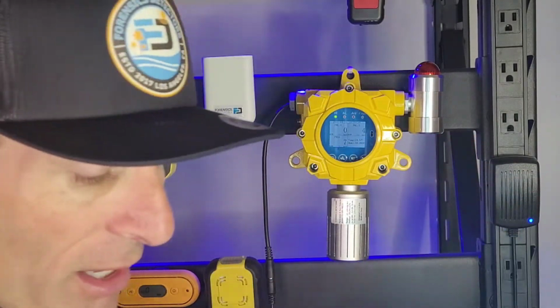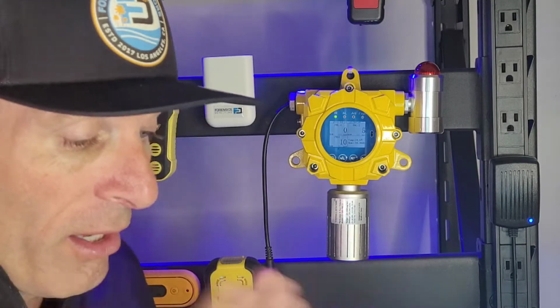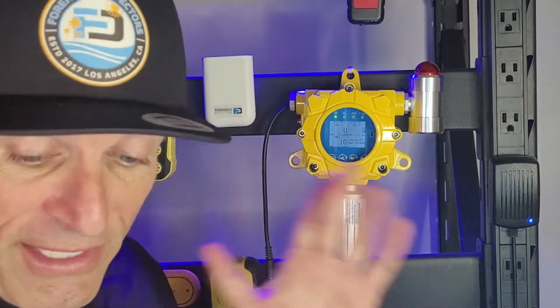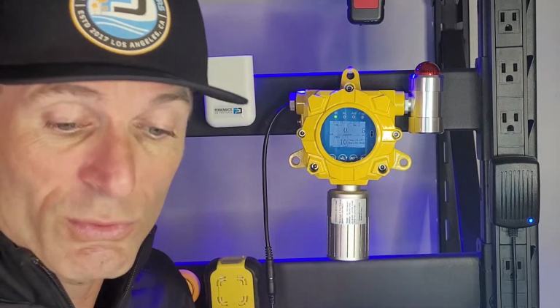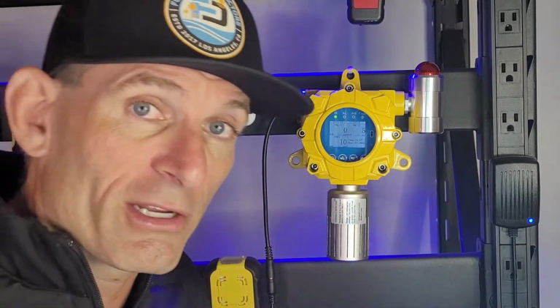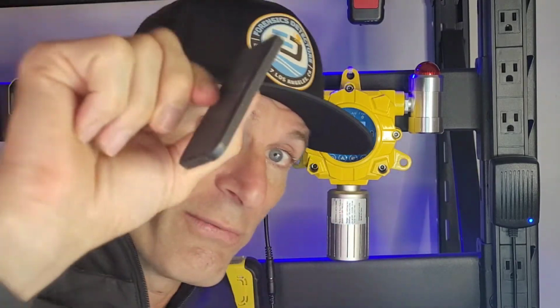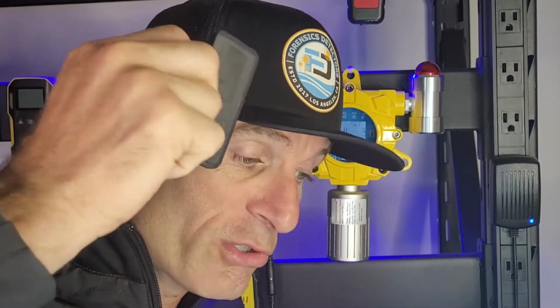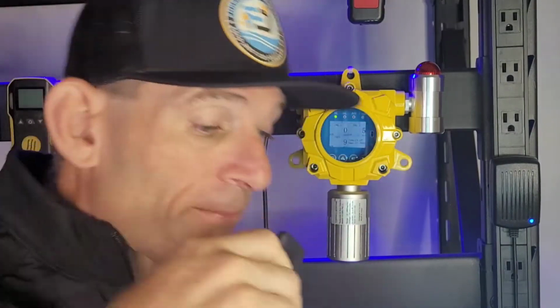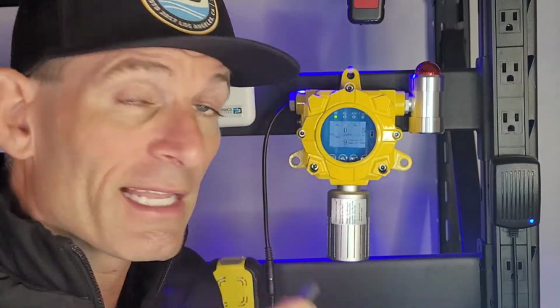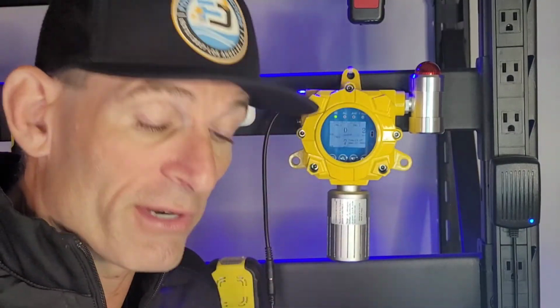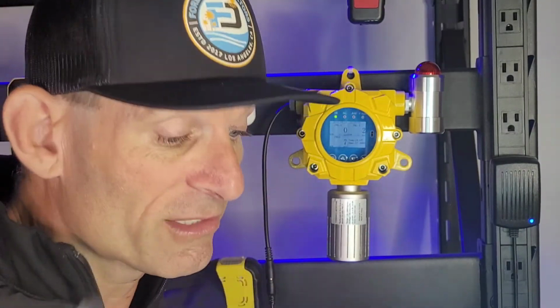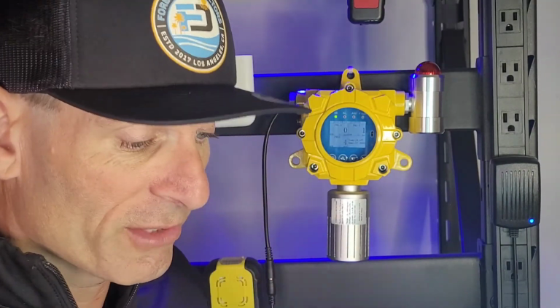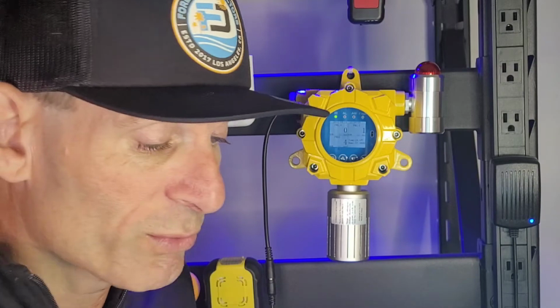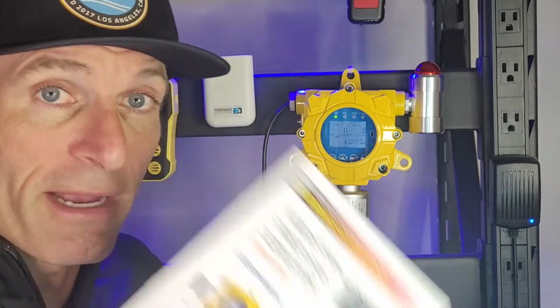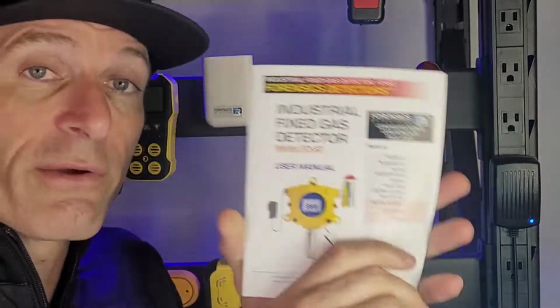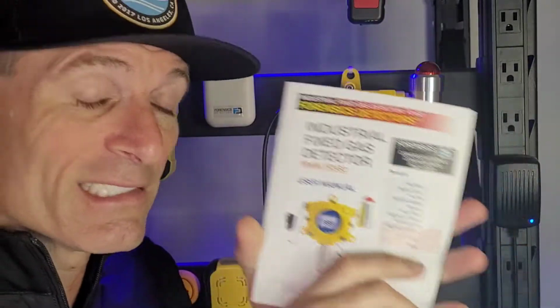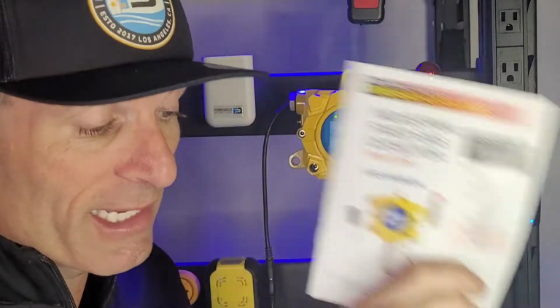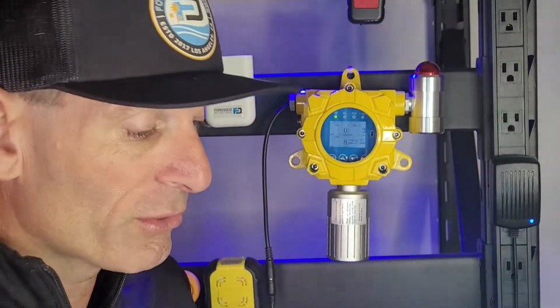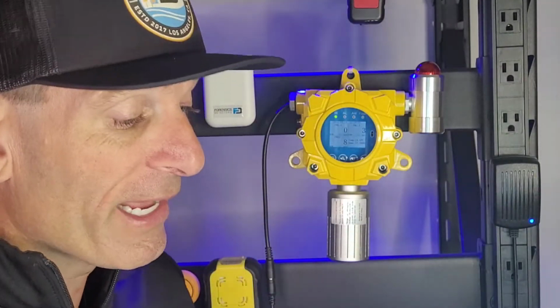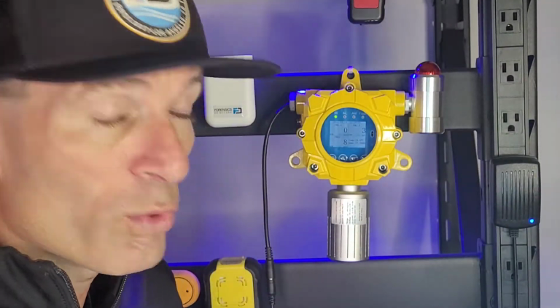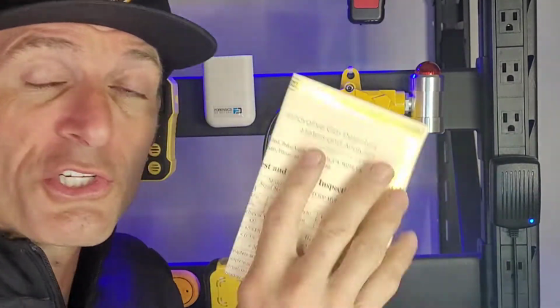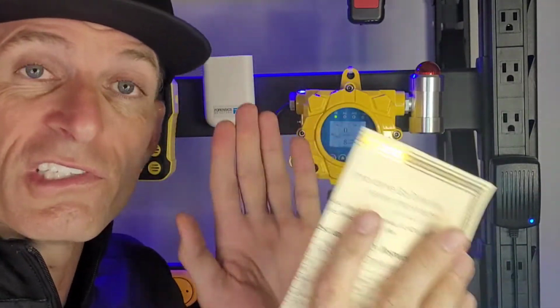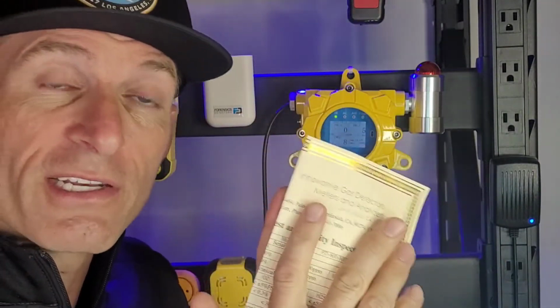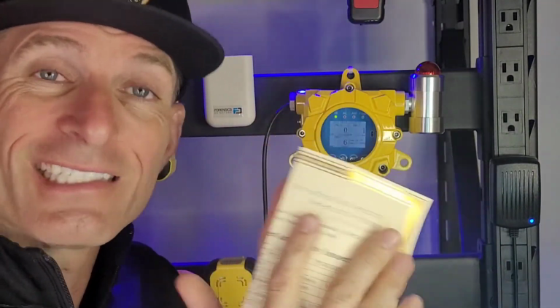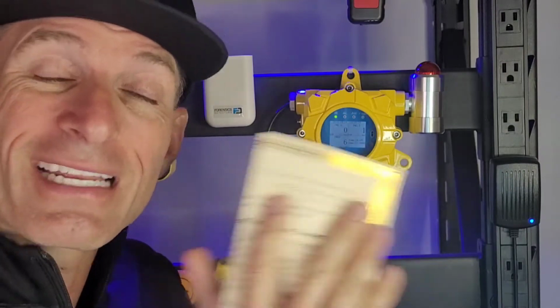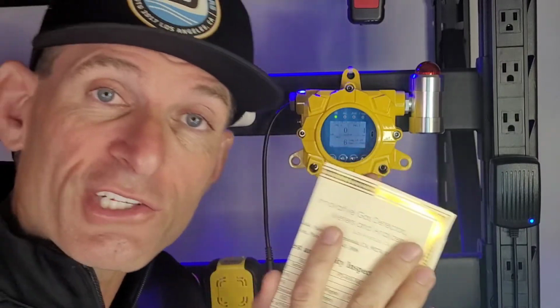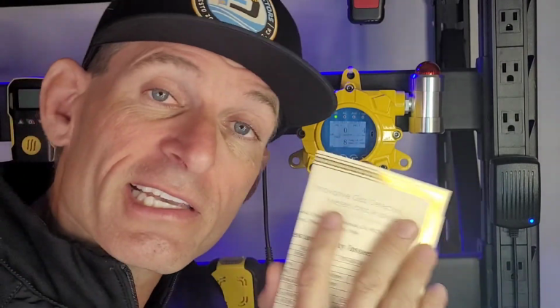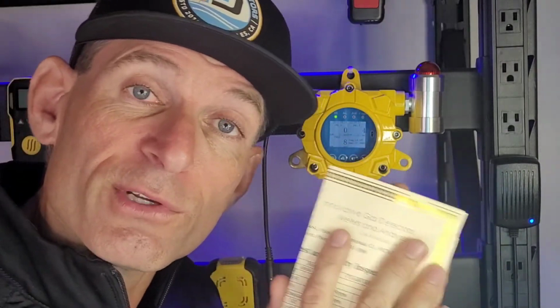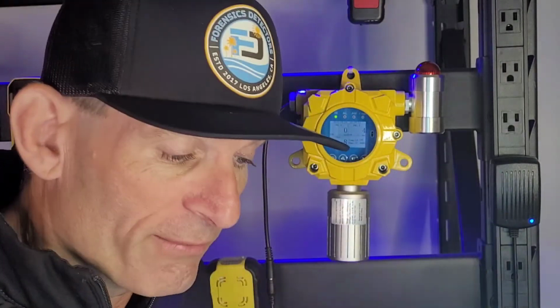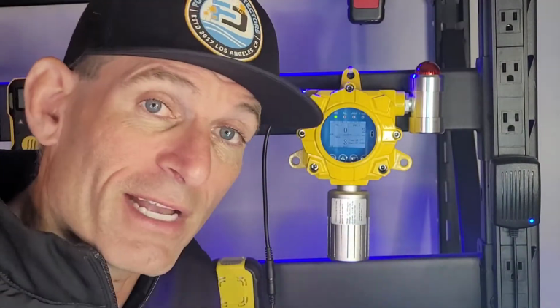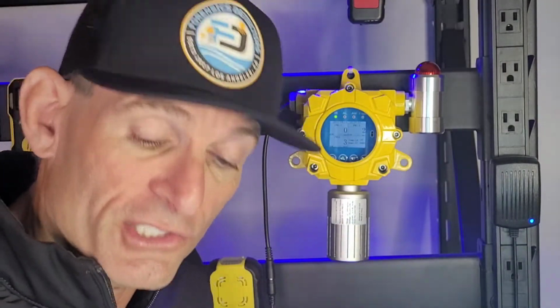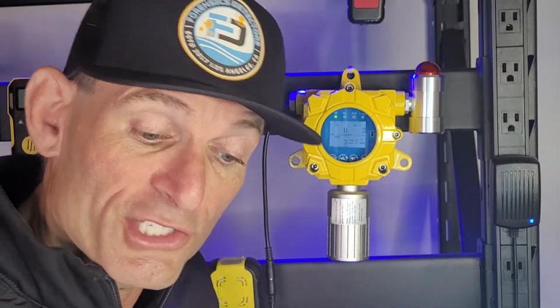This comes with a remote control for controlling and changing the alarm thresholds. It comes with a color manual that's very easy to read, and your quality assurance certificate — tested here in Los Angeles, California, from our technicians and engineers.